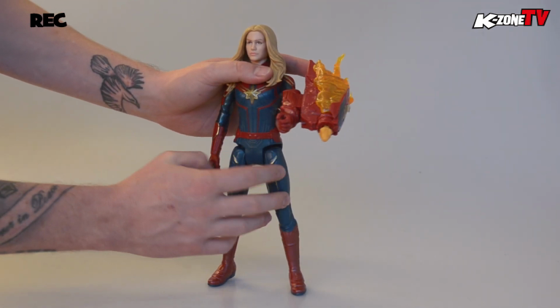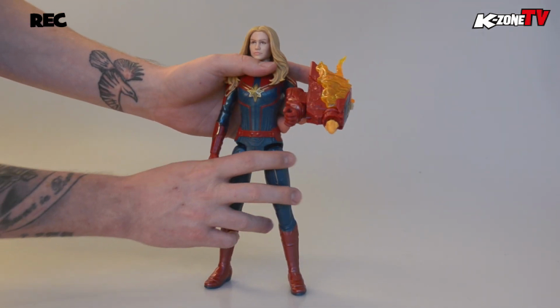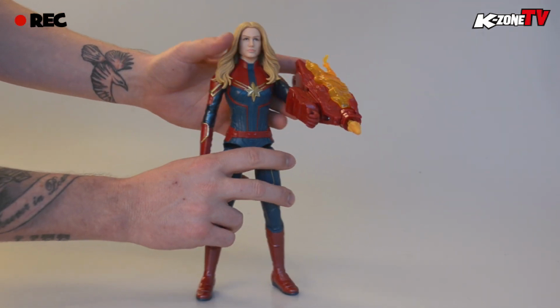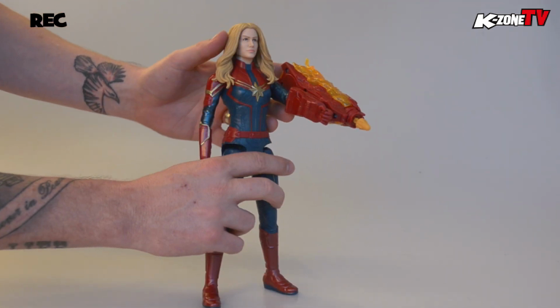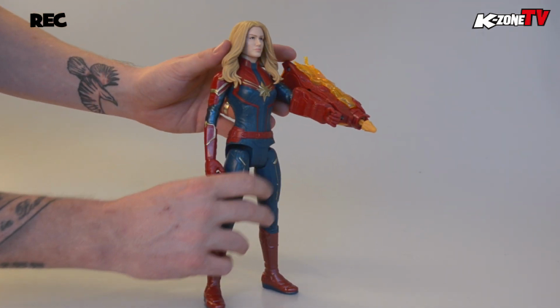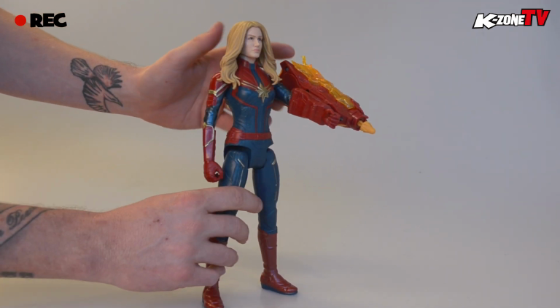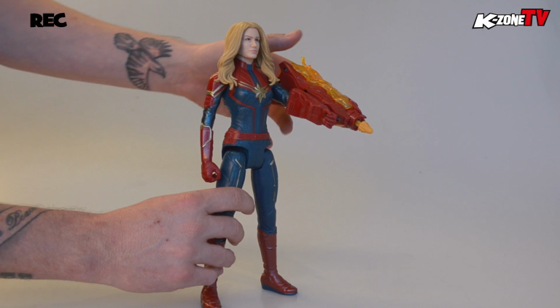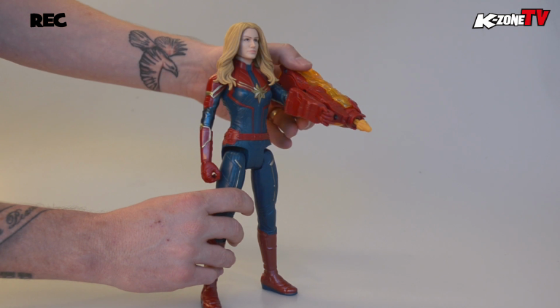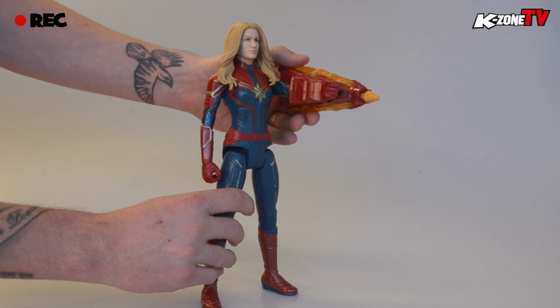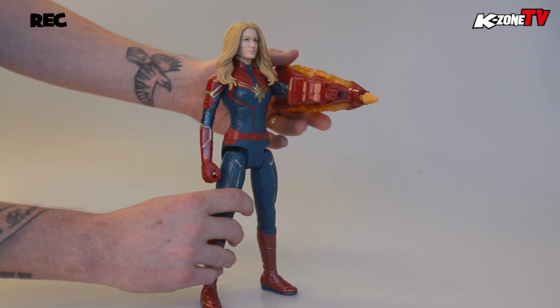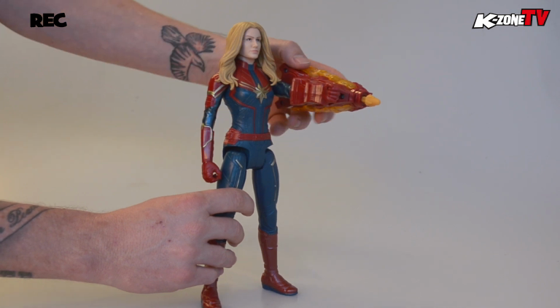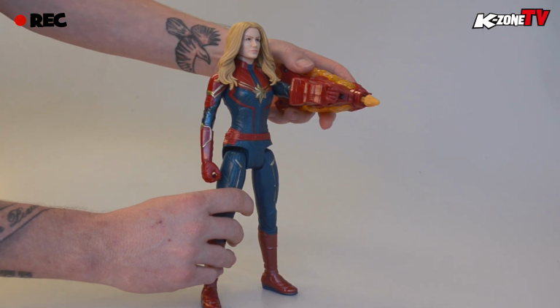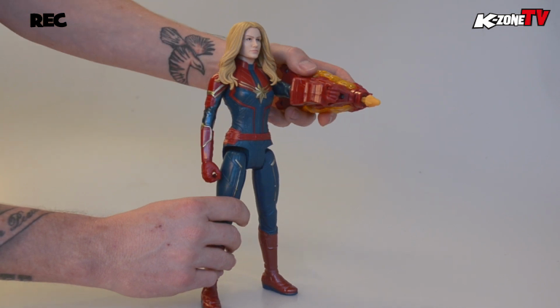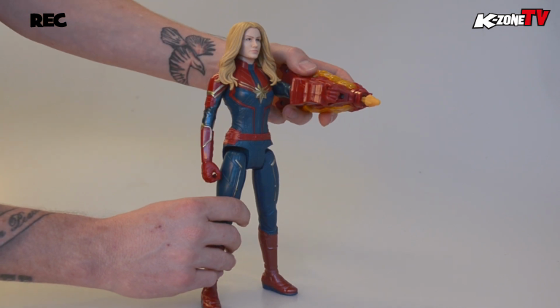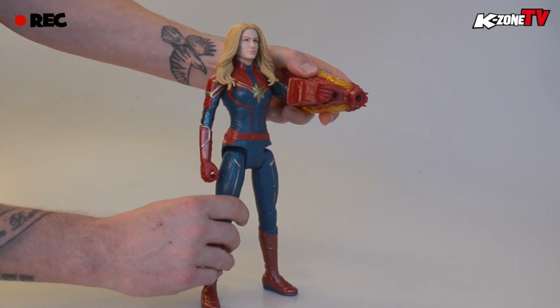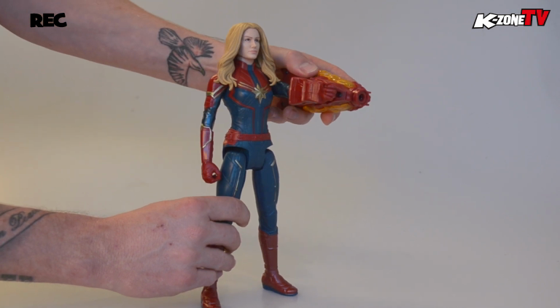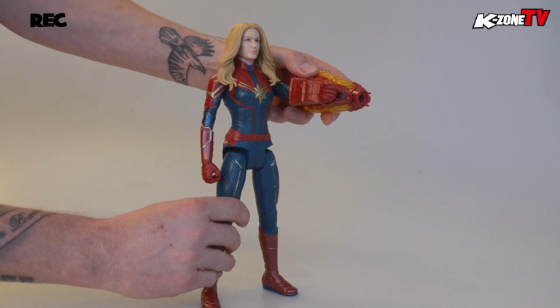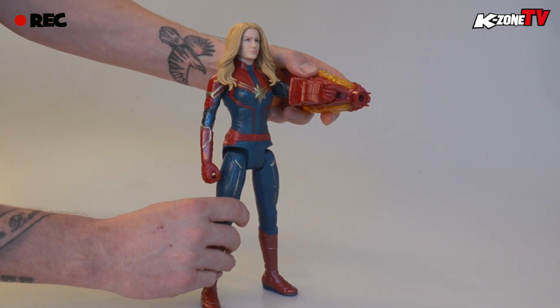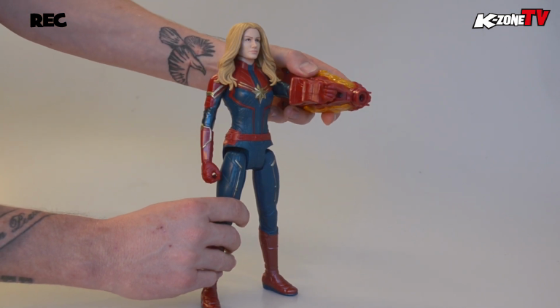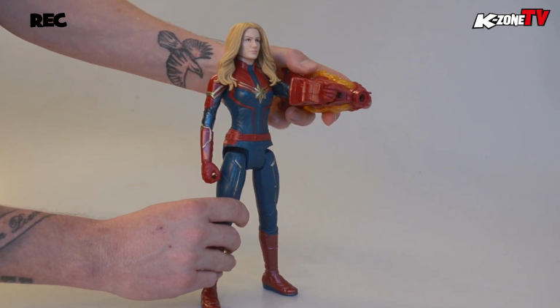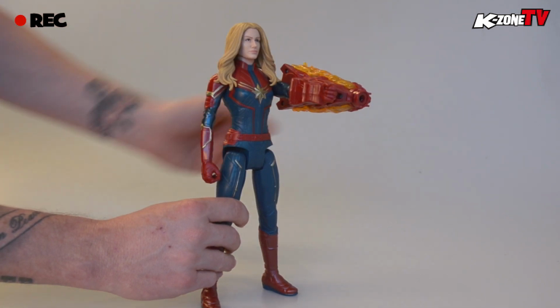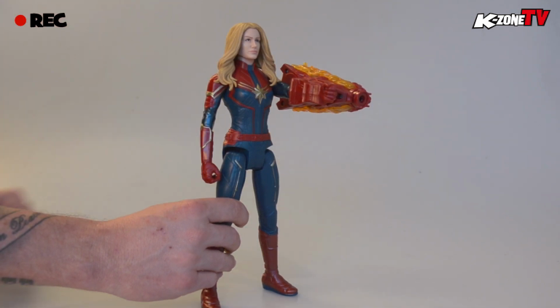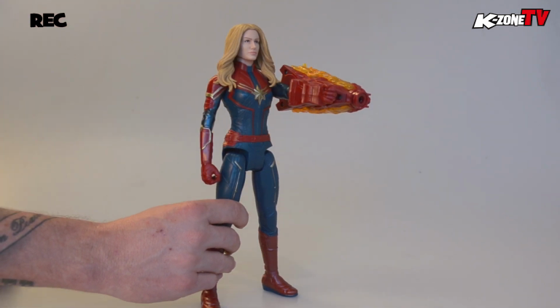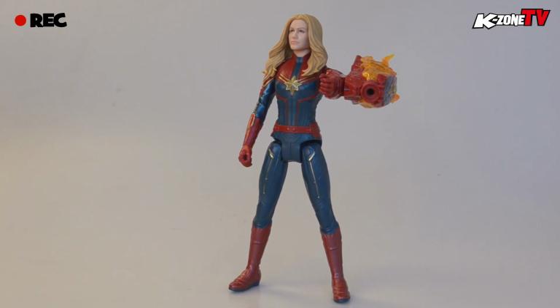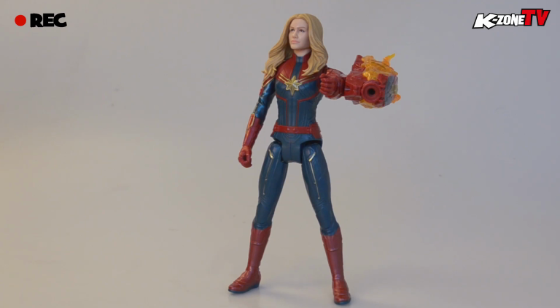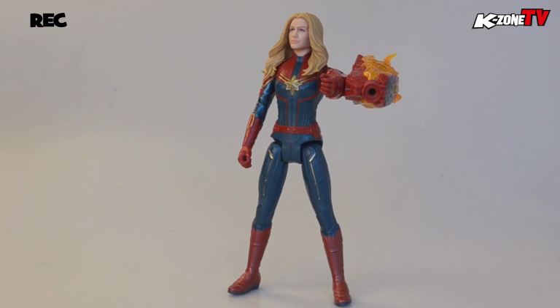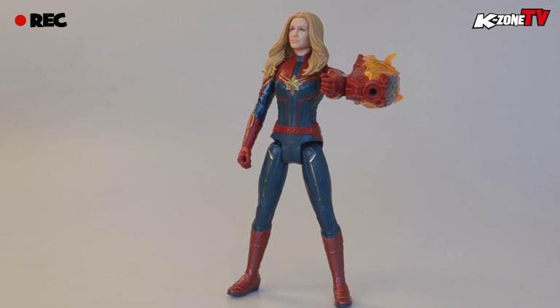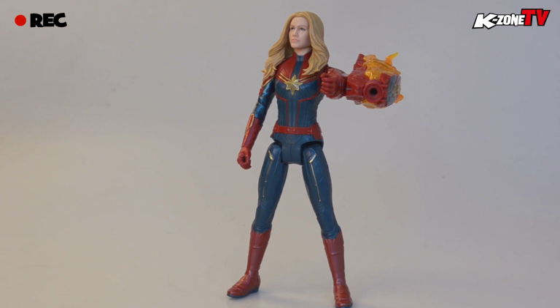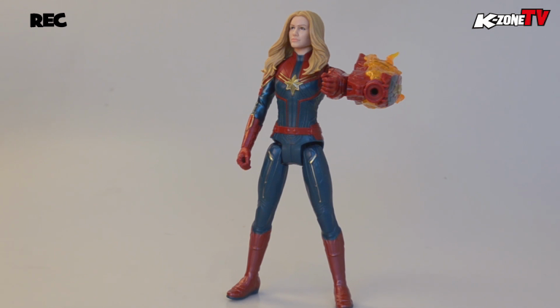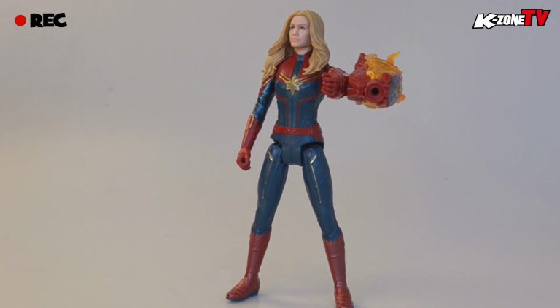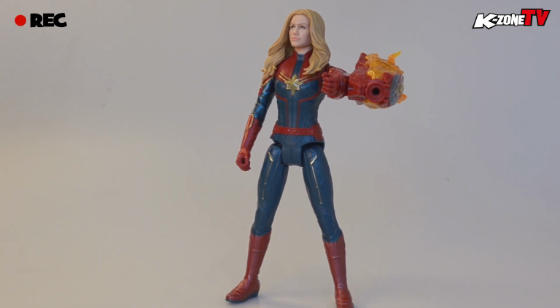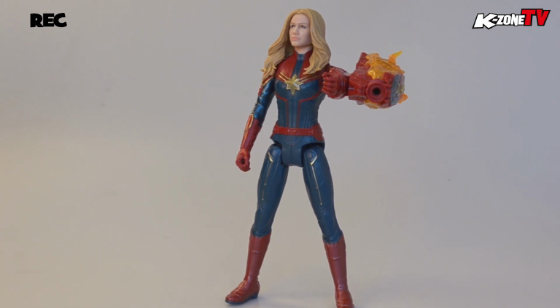Thanks for watching K-Zoners. Be sure to check out the June issue of K-Zone on sale now. Until next time, K-Zone you later. Captain Marvel, reporting for duty.